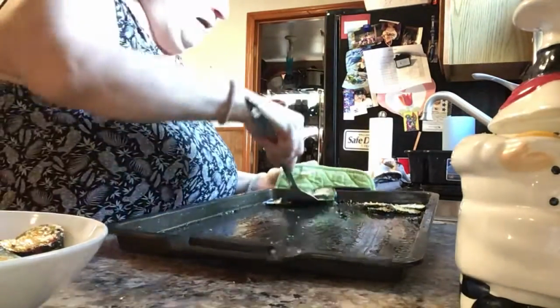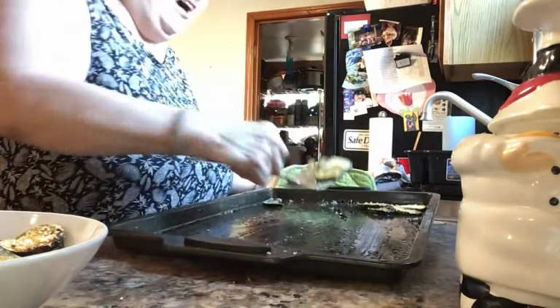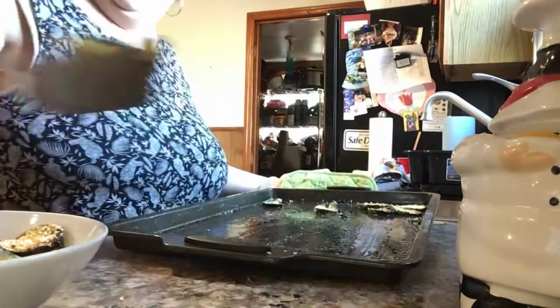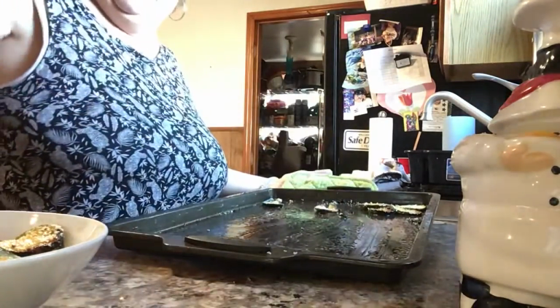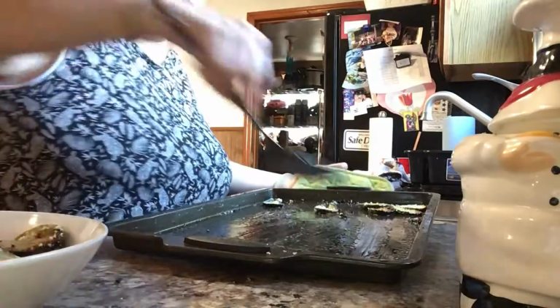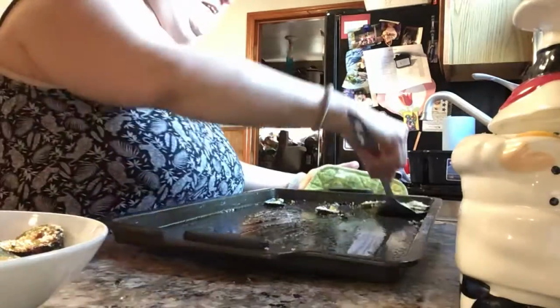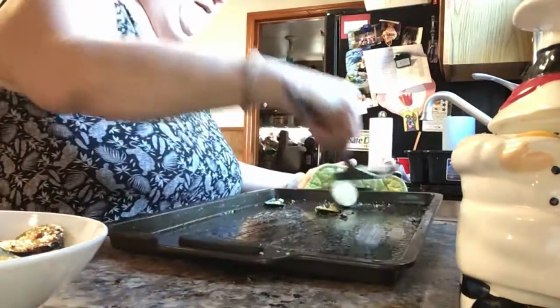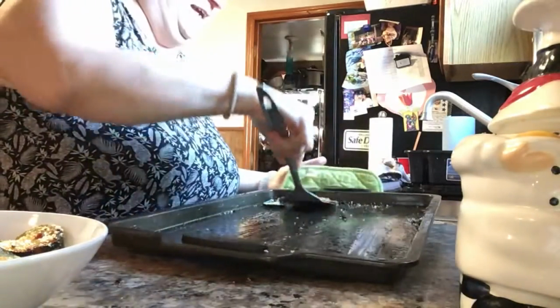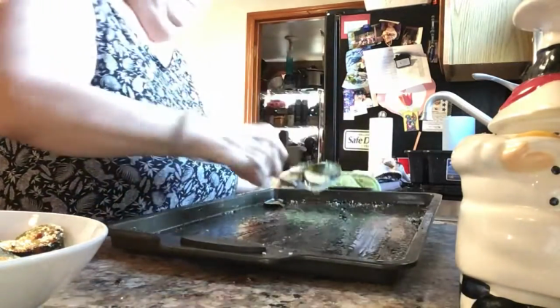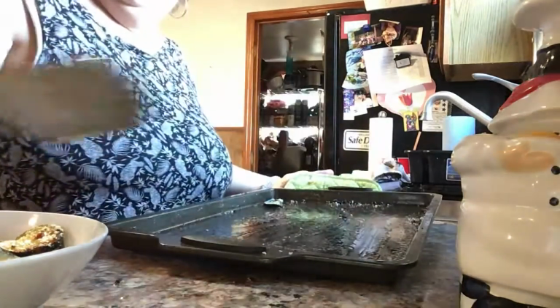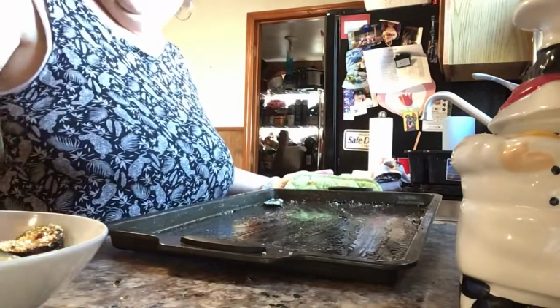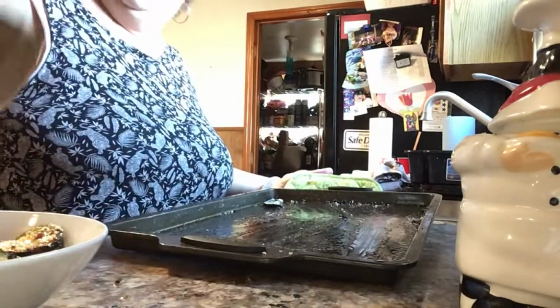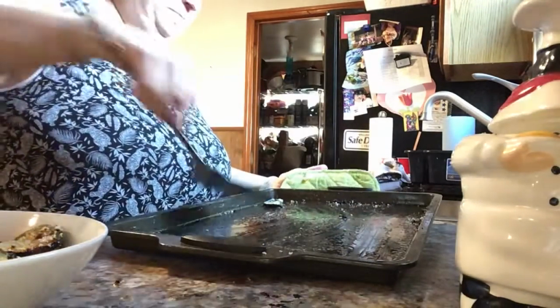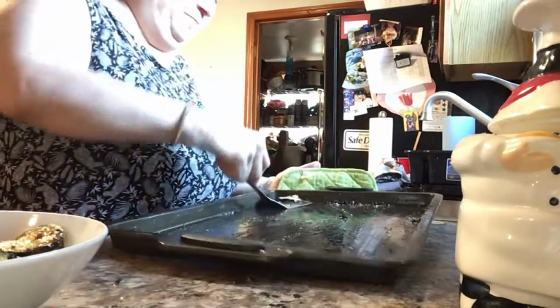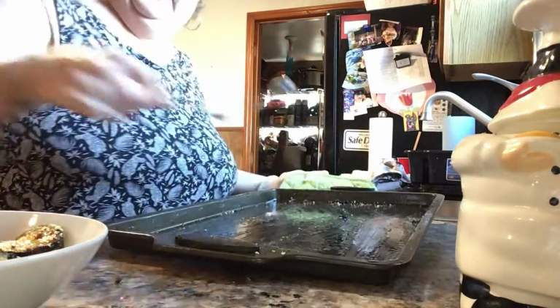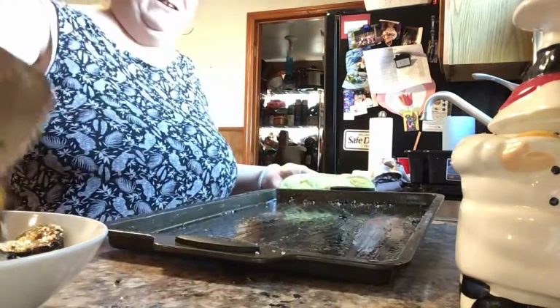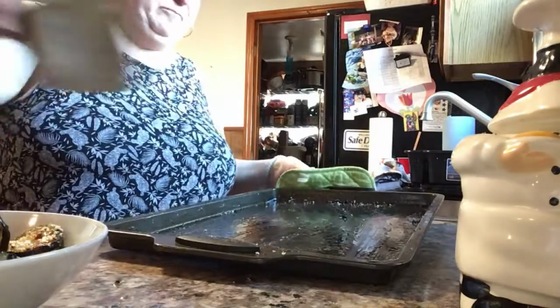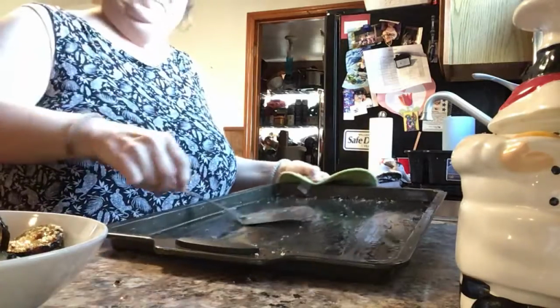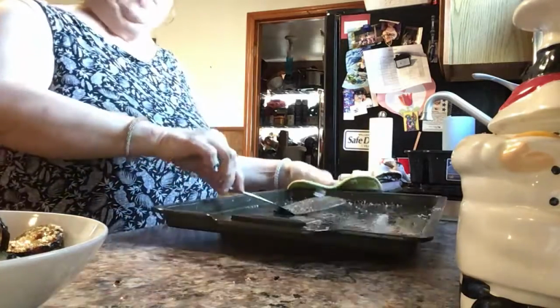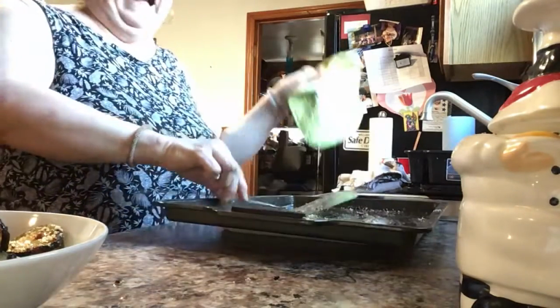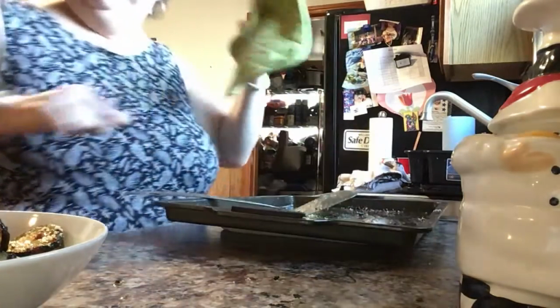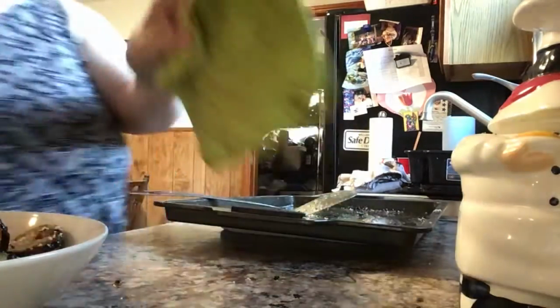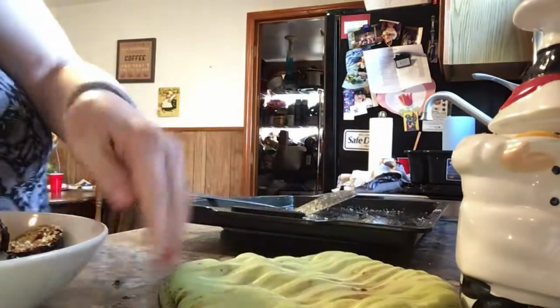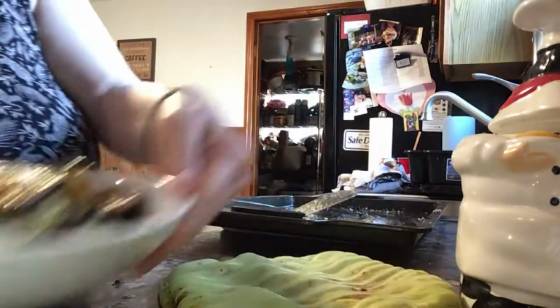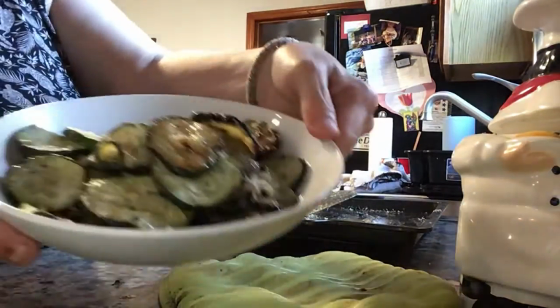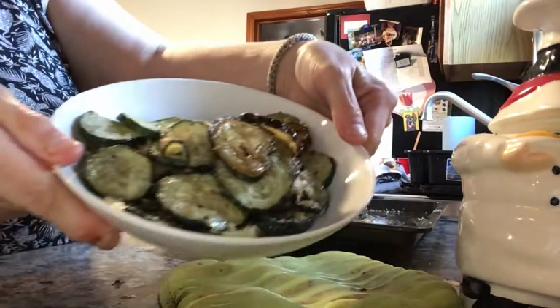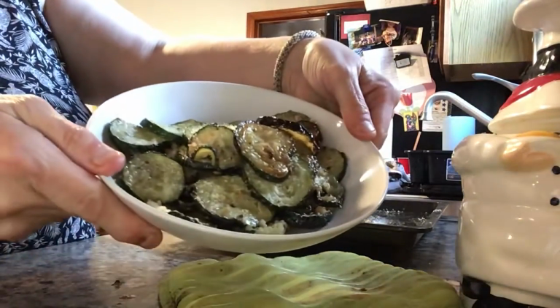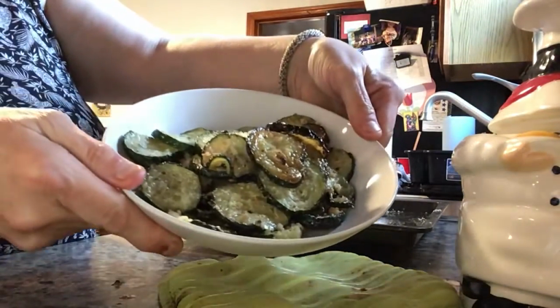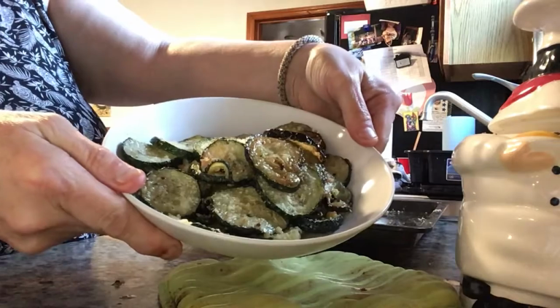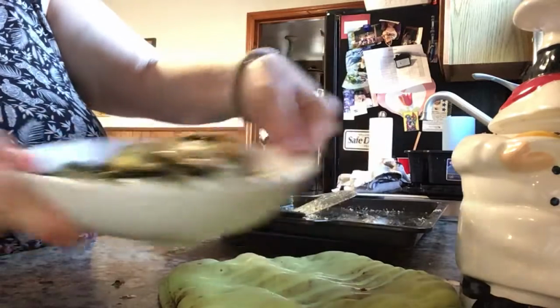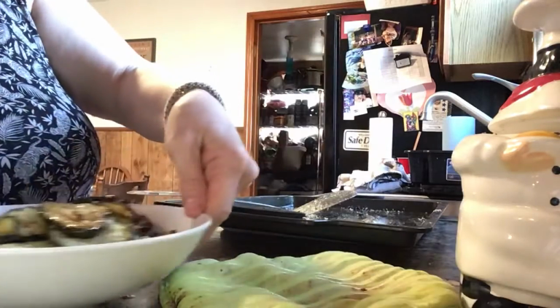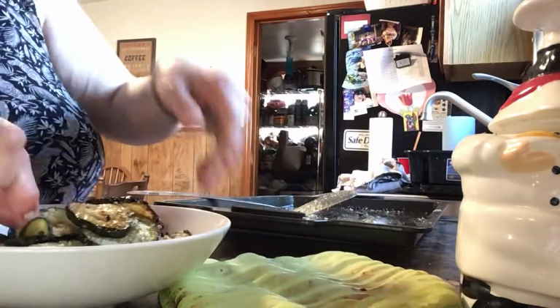This is gonna be my side tonight. I don't know what the kids in the other family want — I guess I'll make them broccoli or rice or something. I don't really care because all I know is I want these.